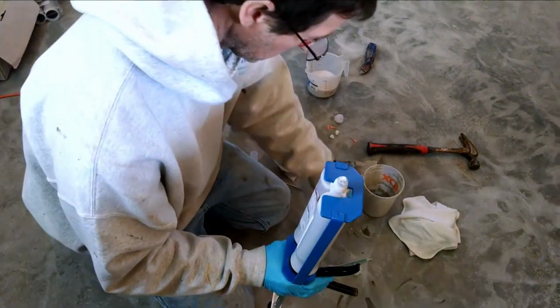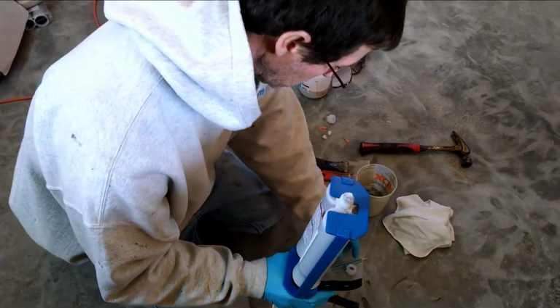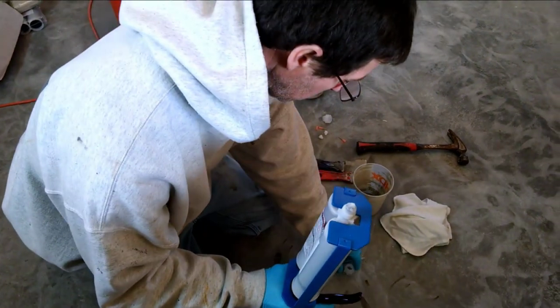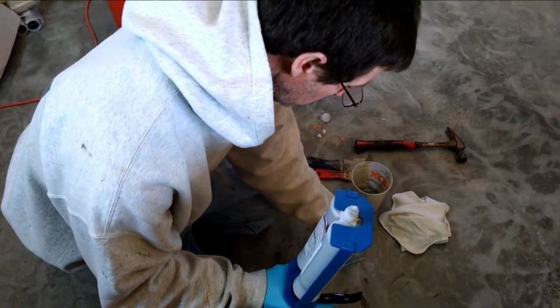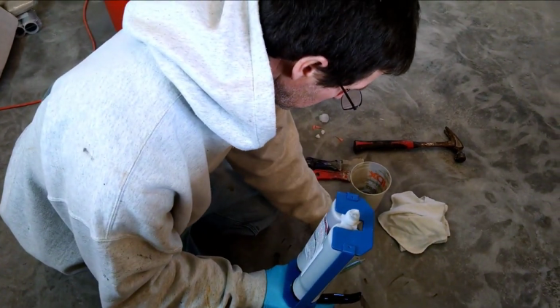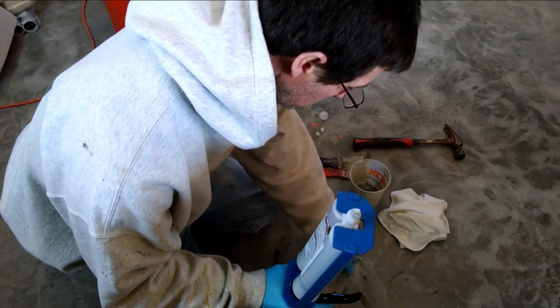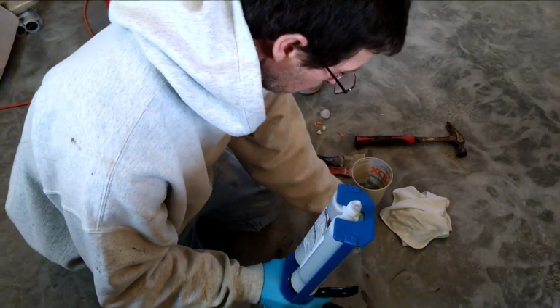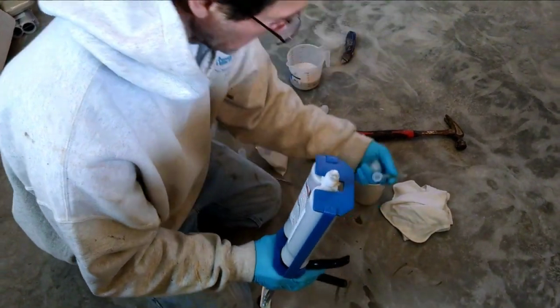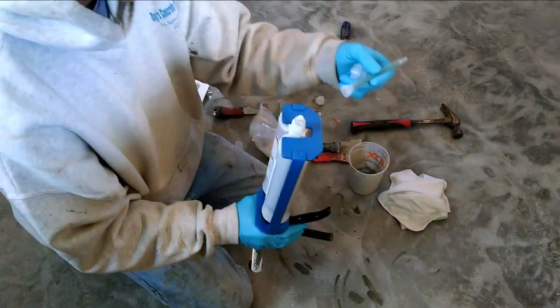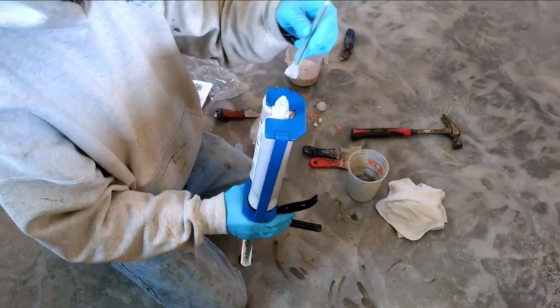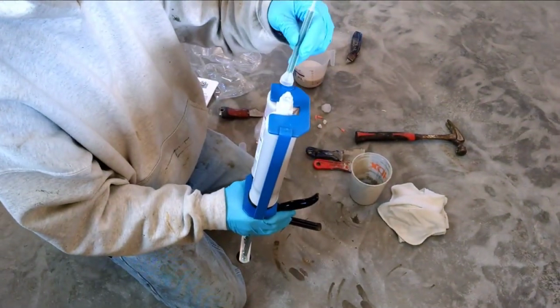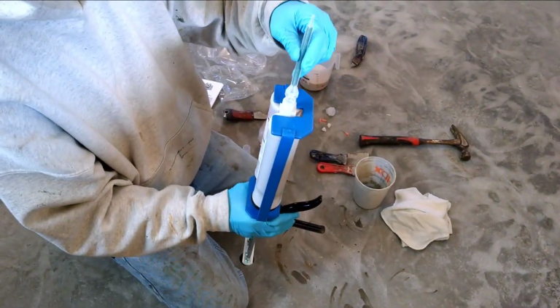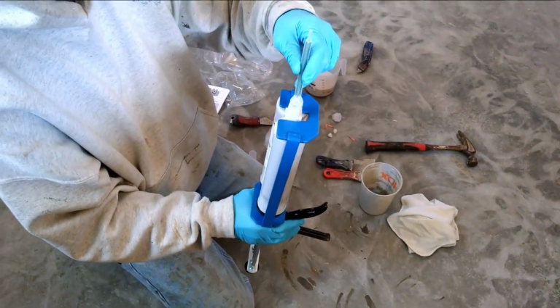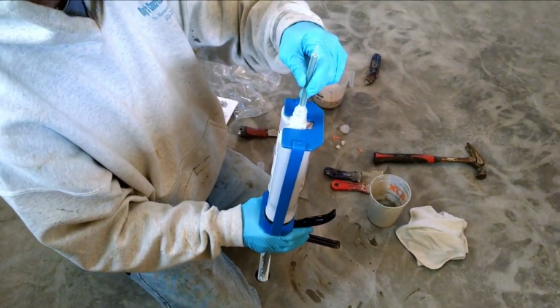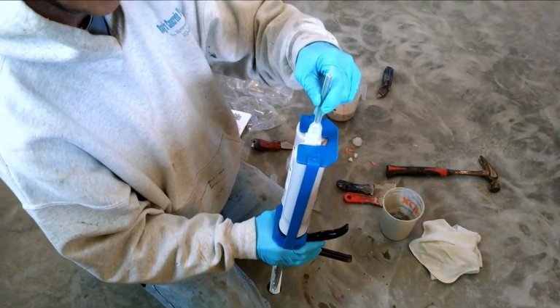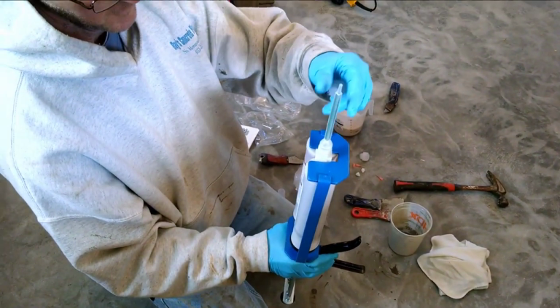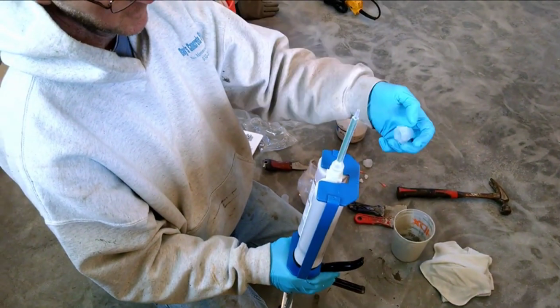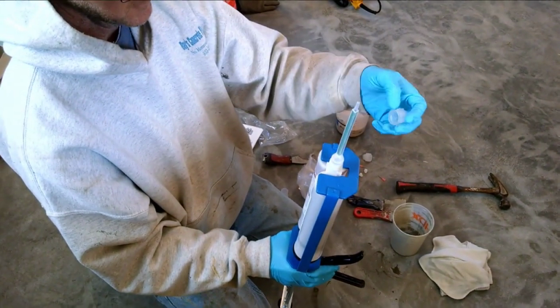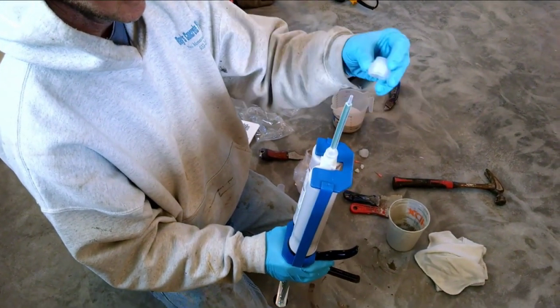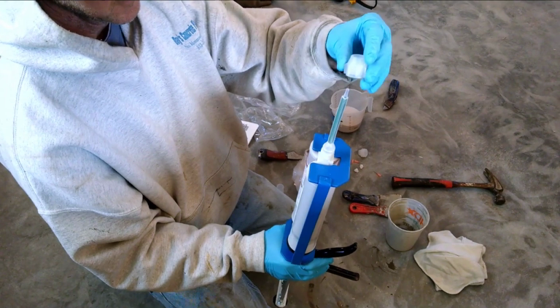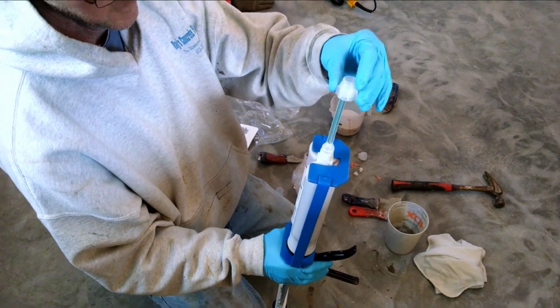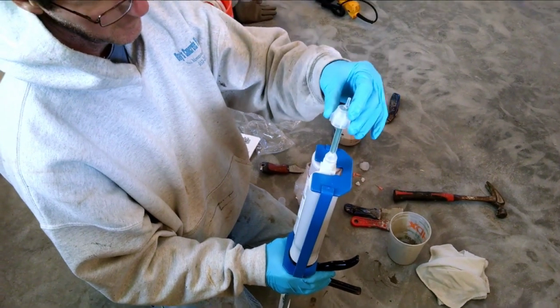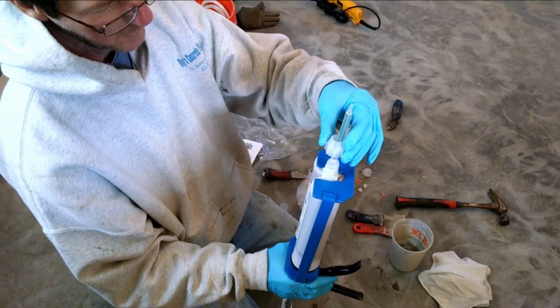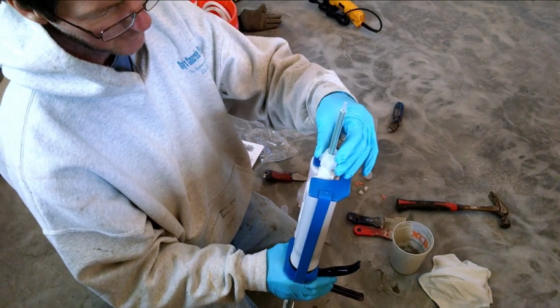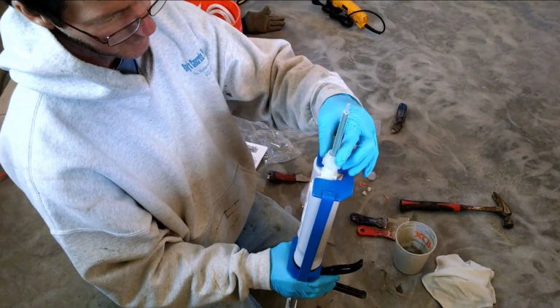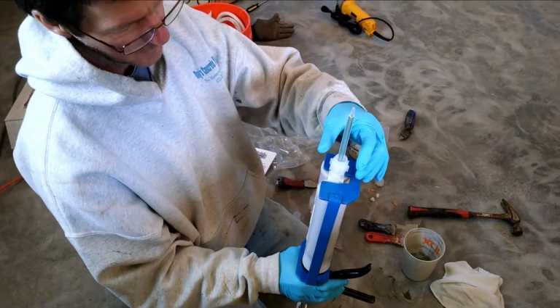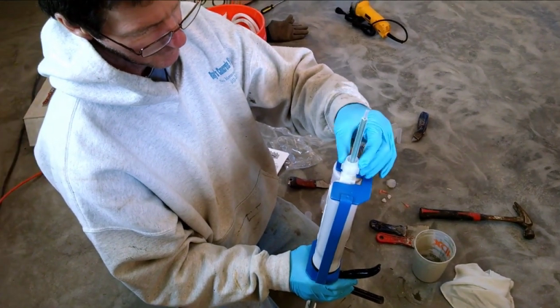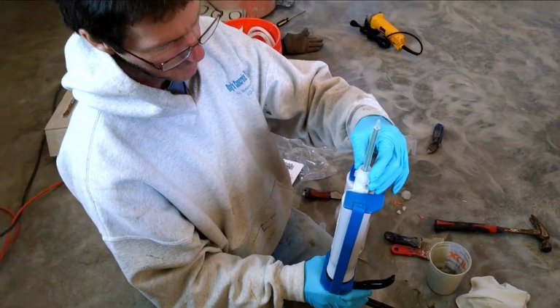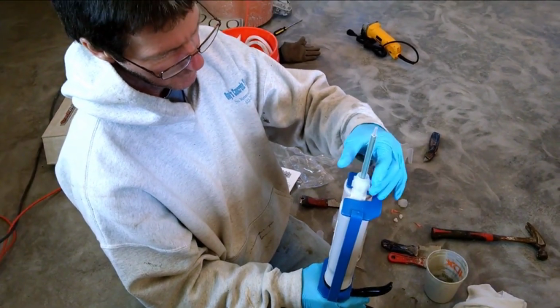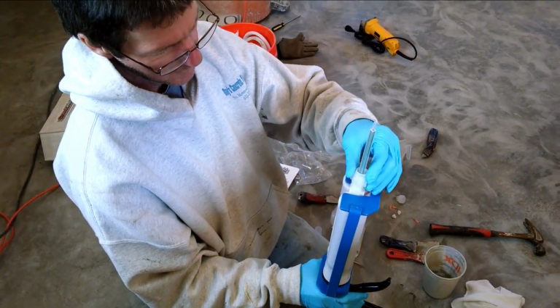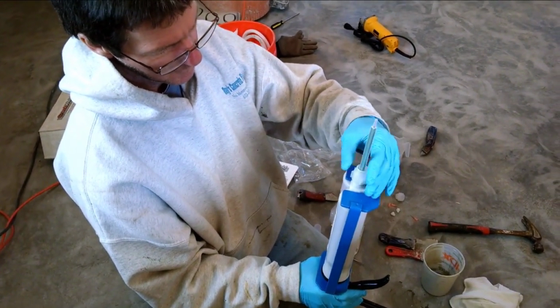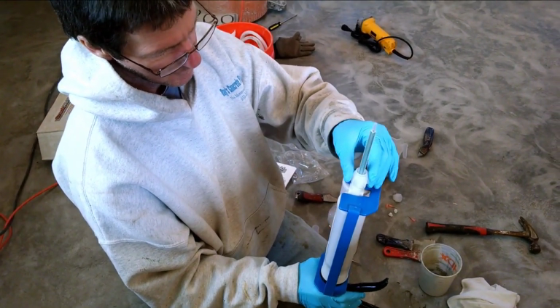Here I am putting the cartridge together. You break off the safety tip, put on the back flow resistor, and then screw on the nozzle.